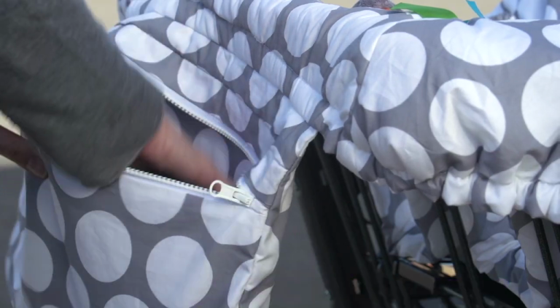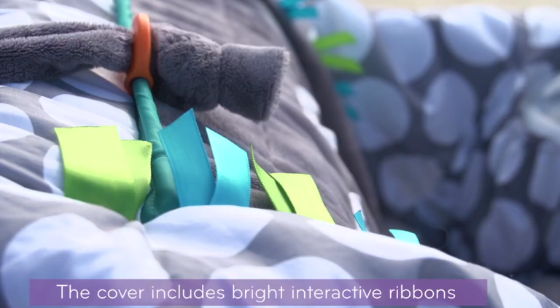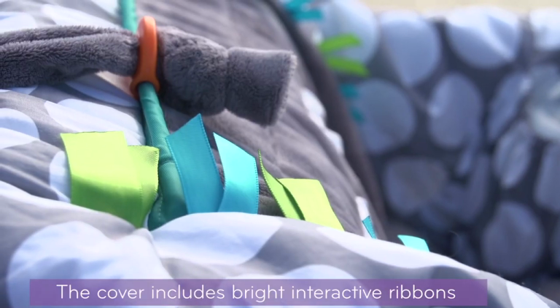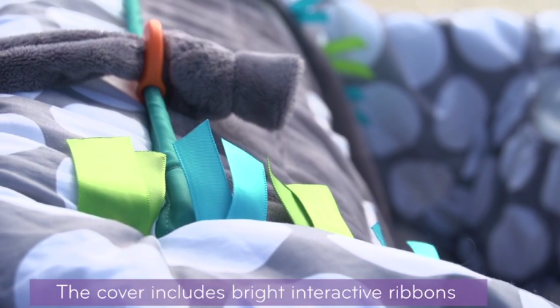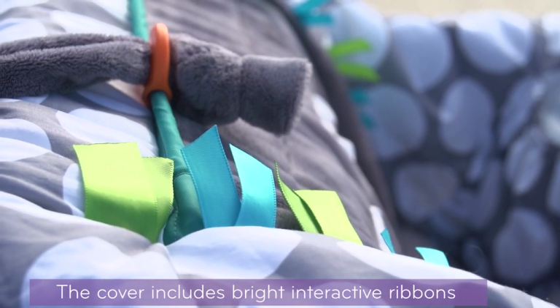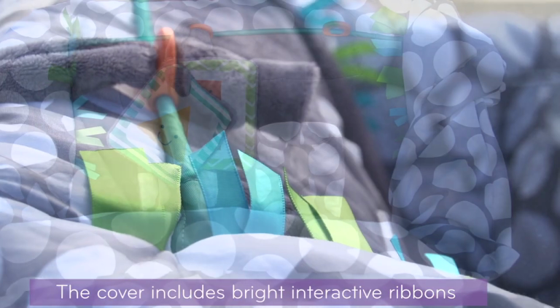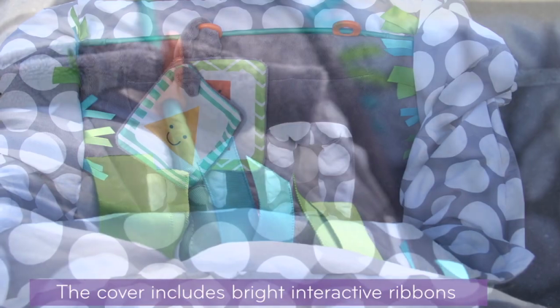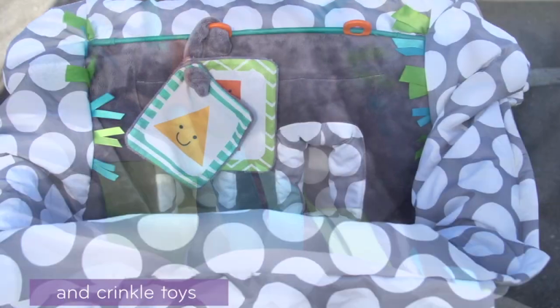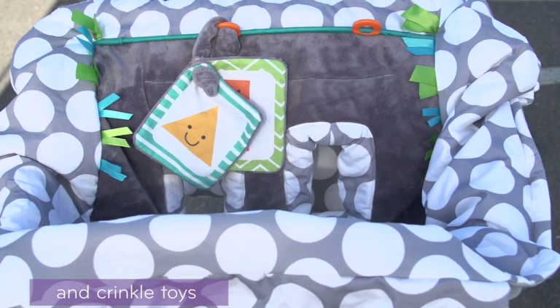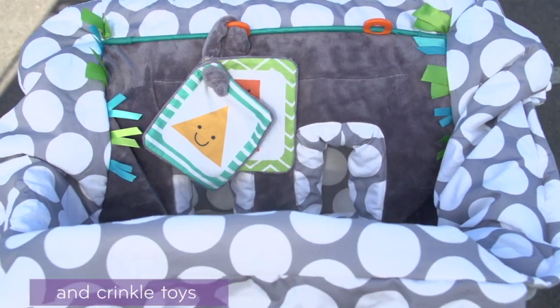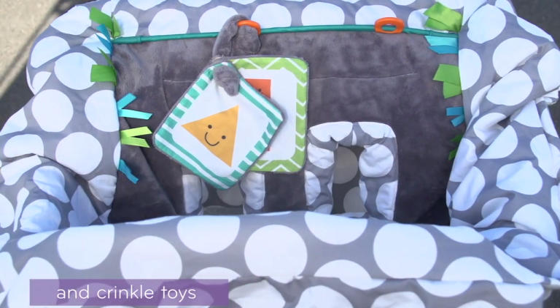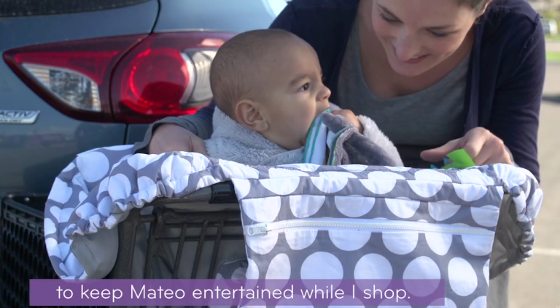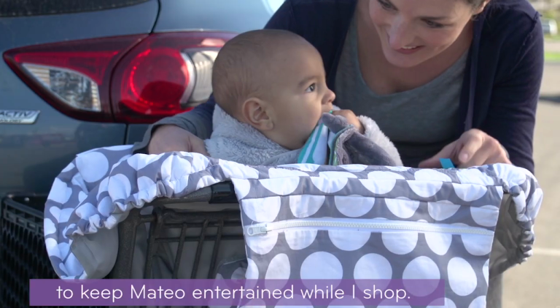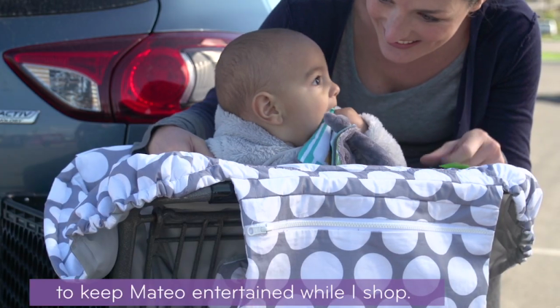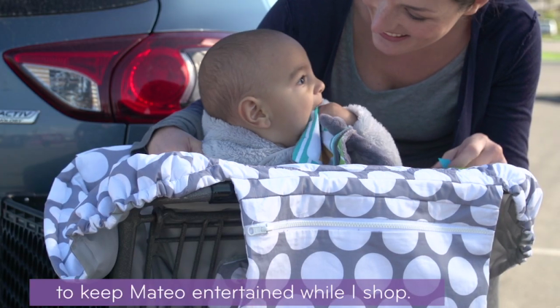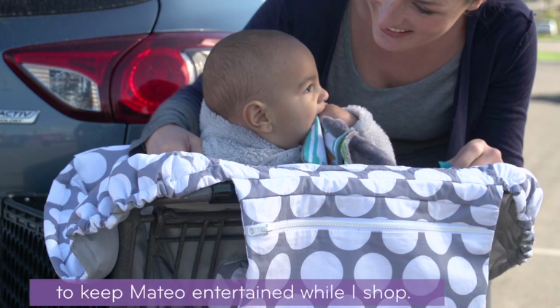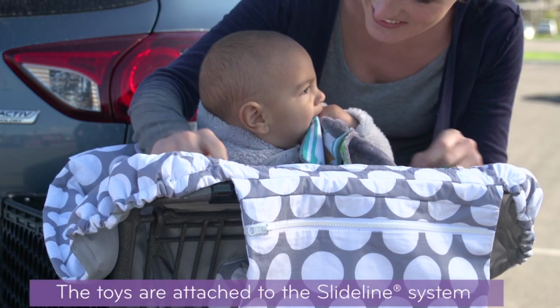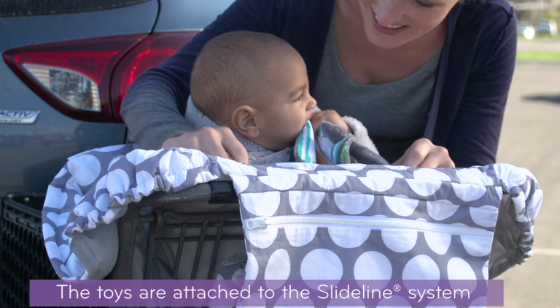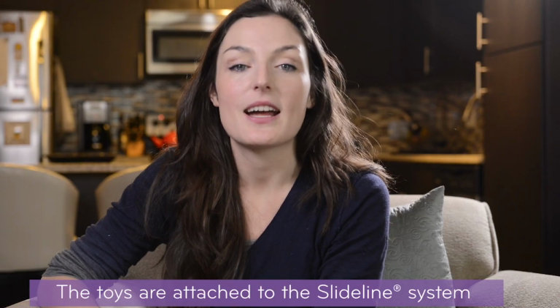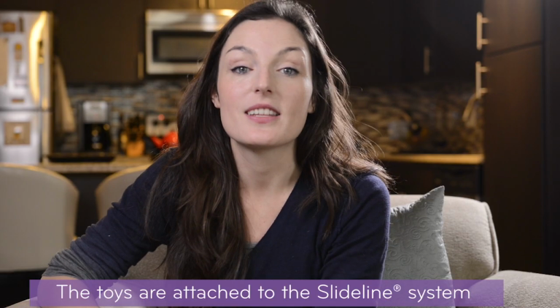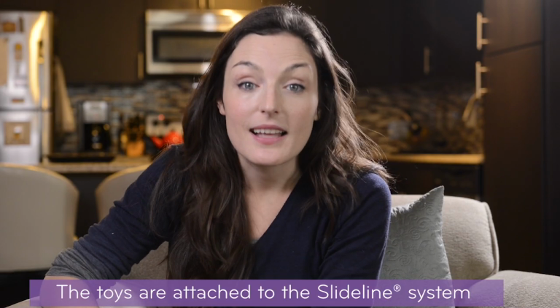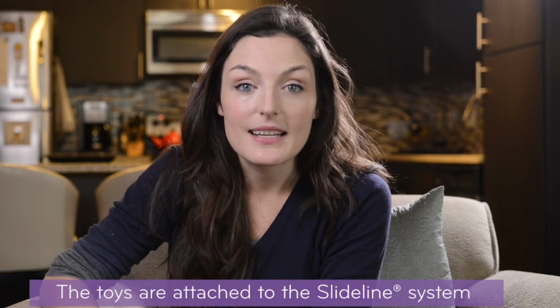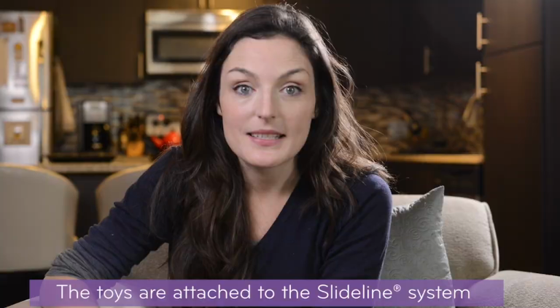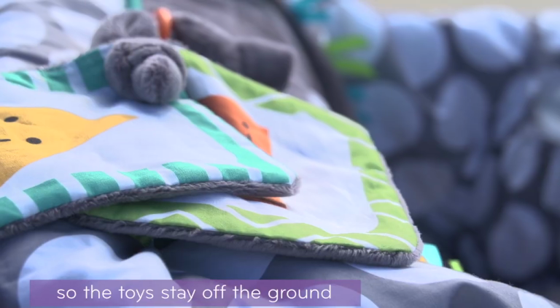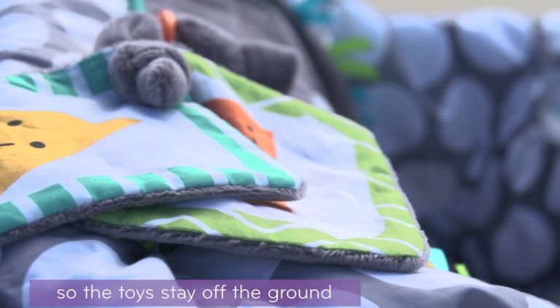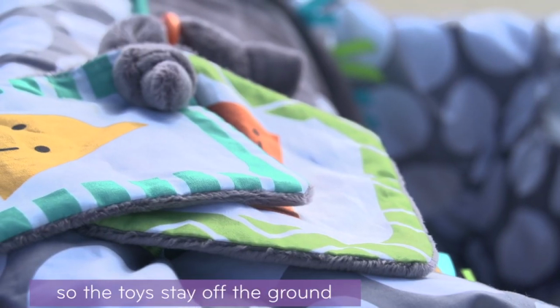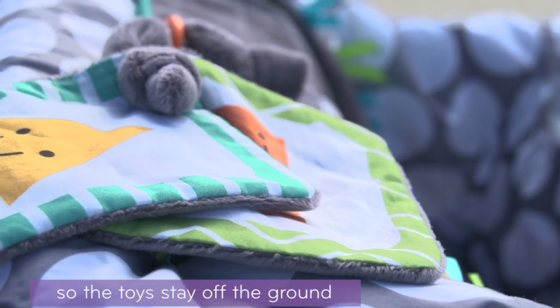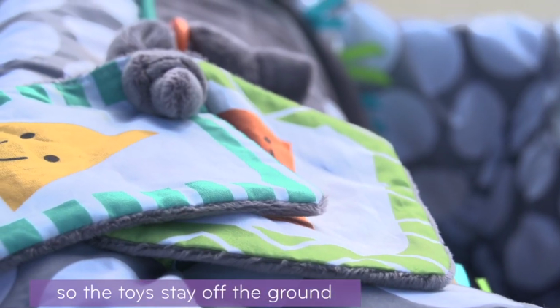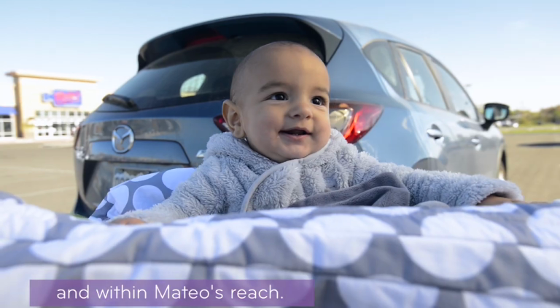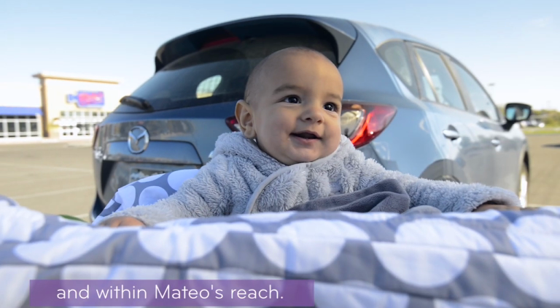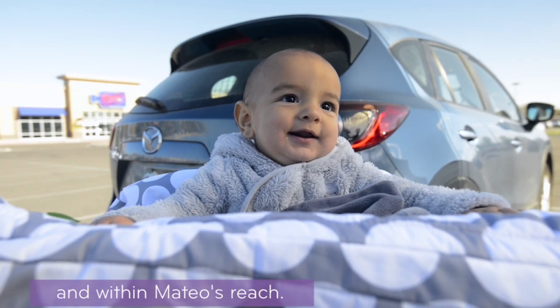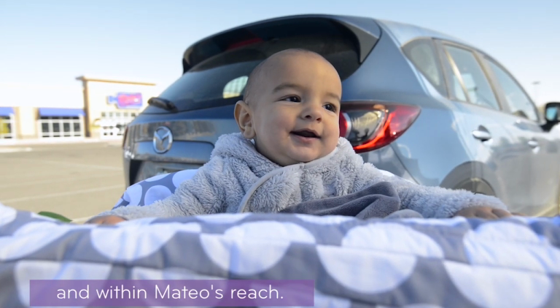The cover includes bright interactive ribbons and crinkle toys to keep Mateo entertained while I shop. The toys are attached to the slide line system so the toys stay off the ground and within Mateo's reach.